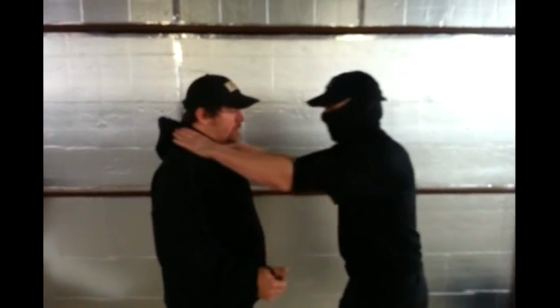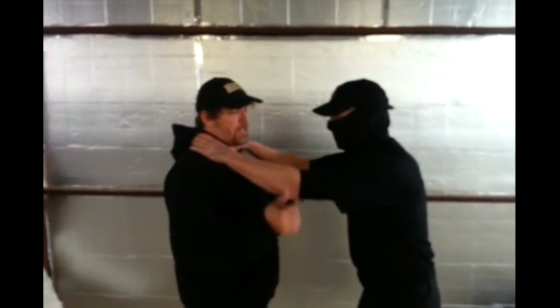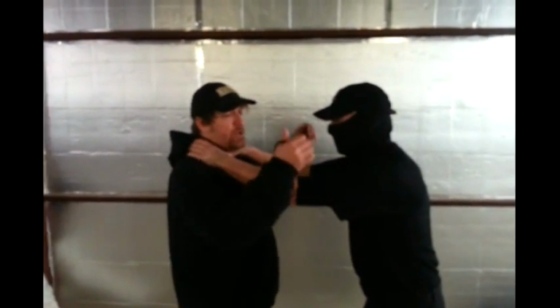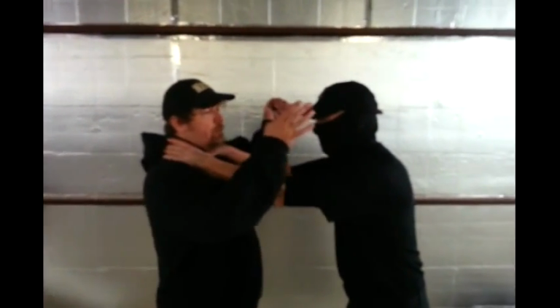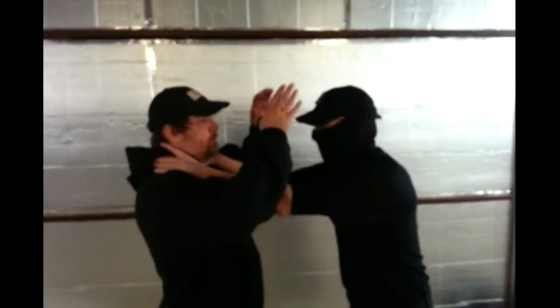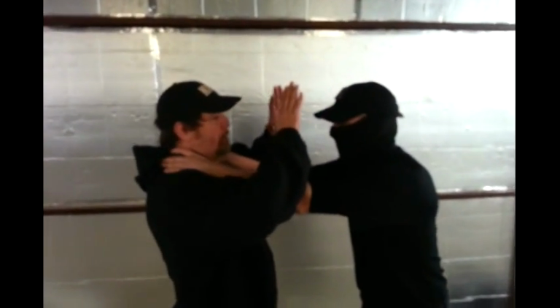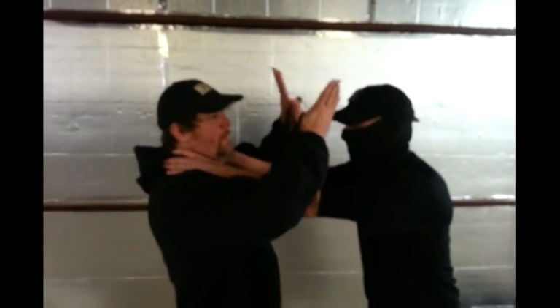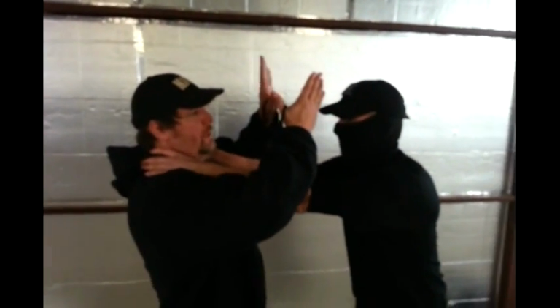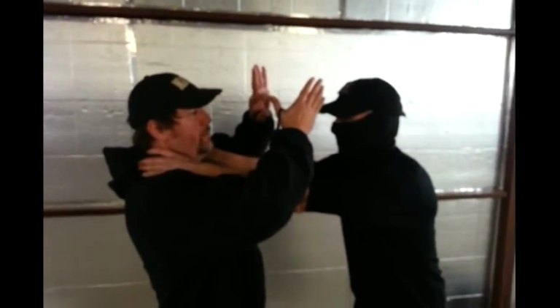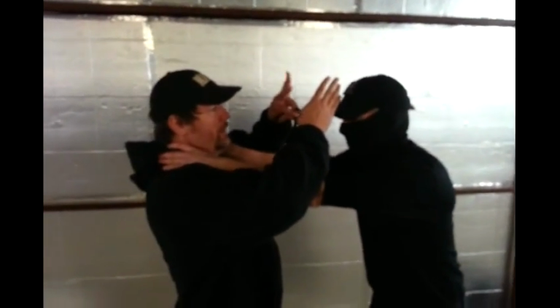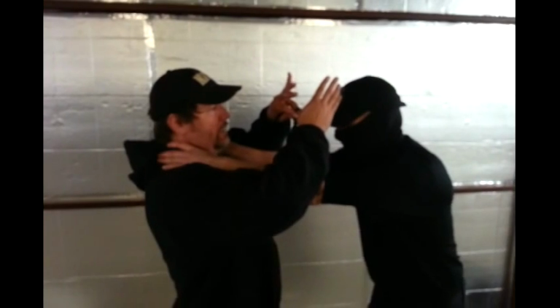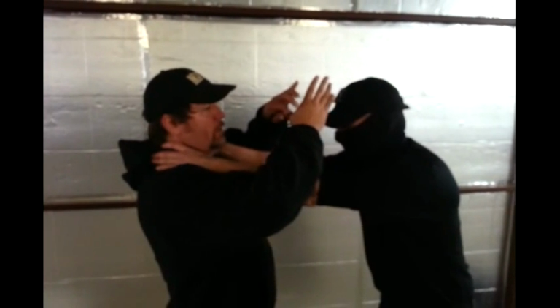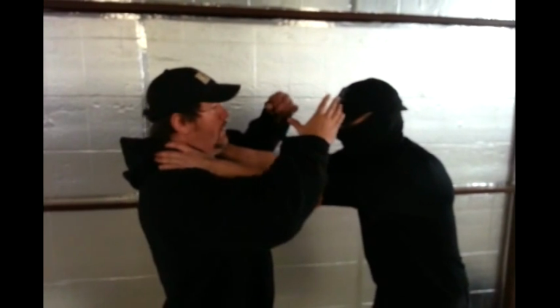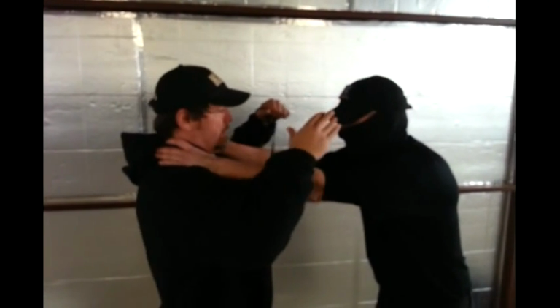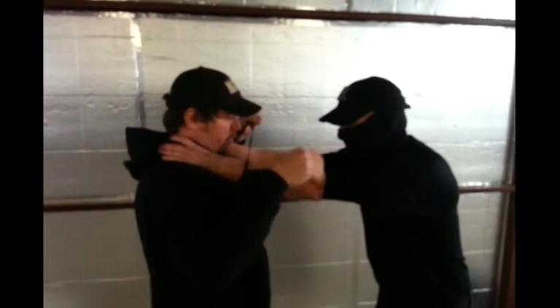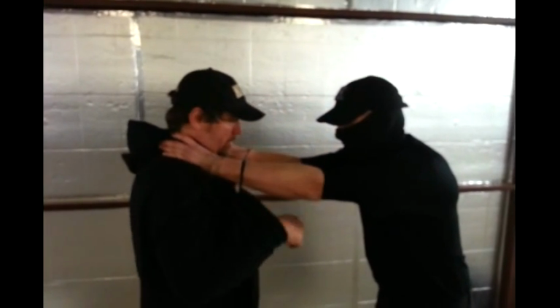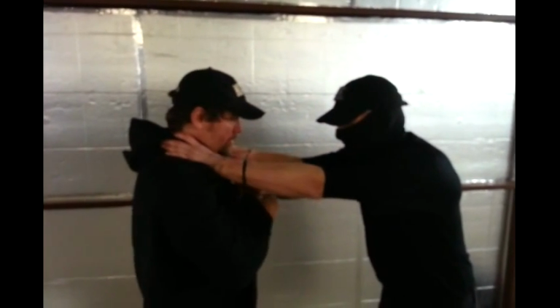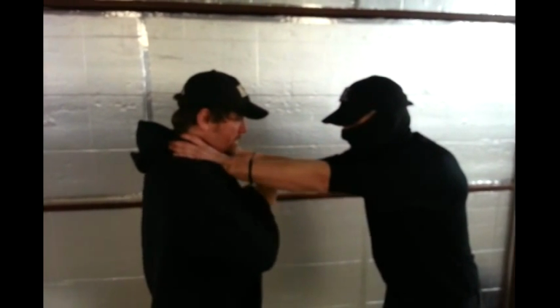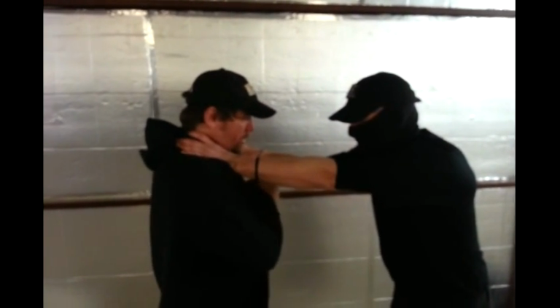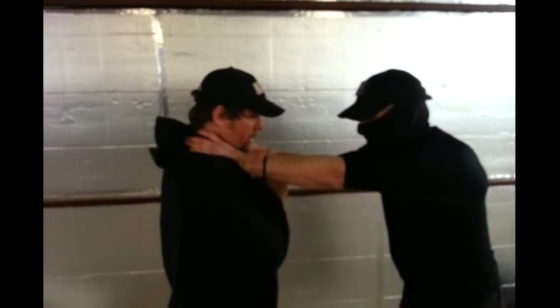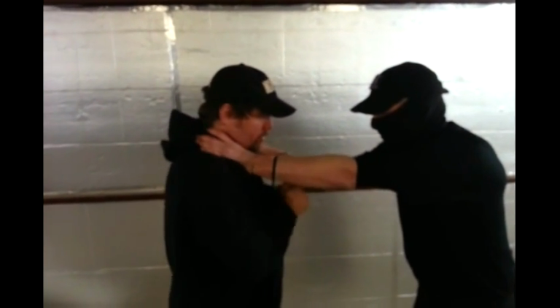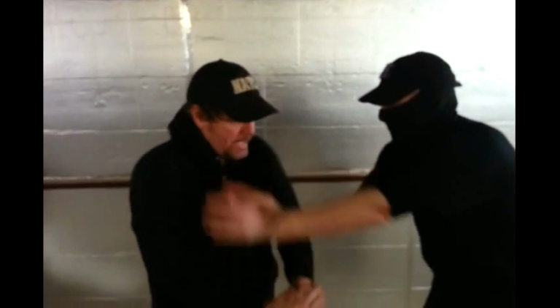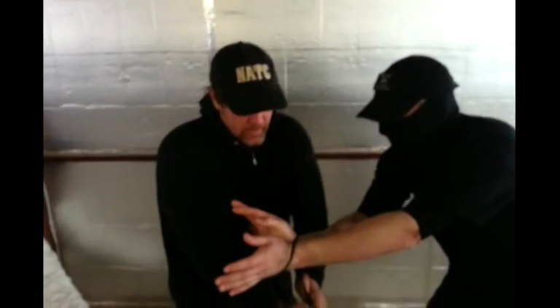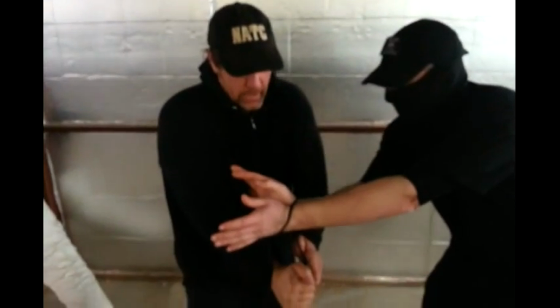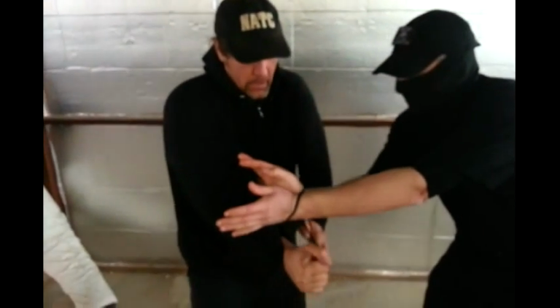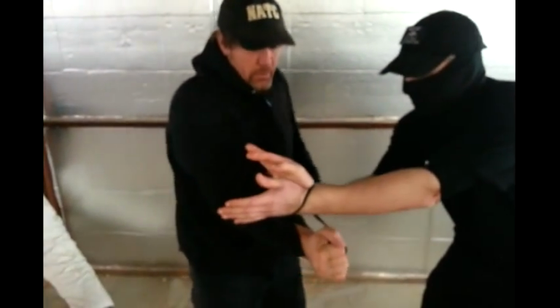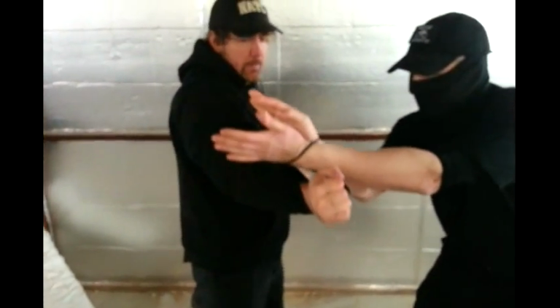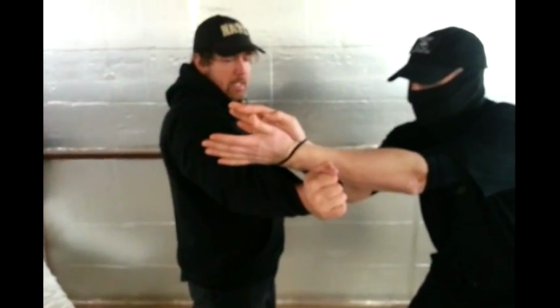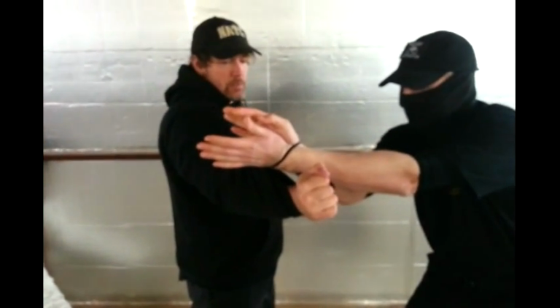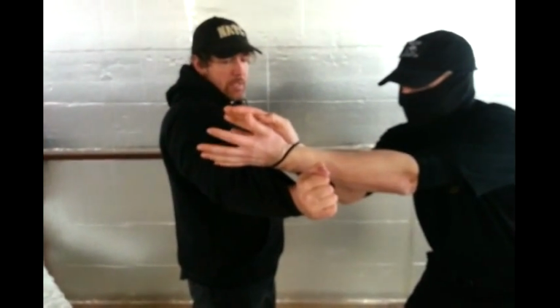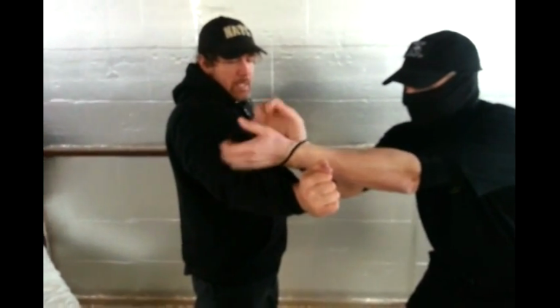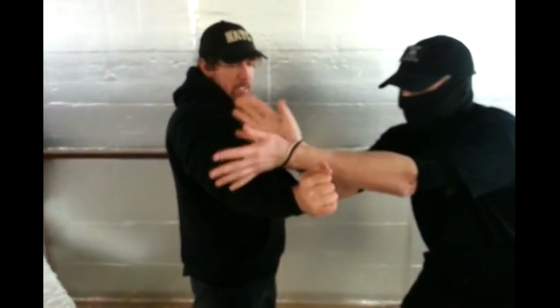I'm going to strip the hands off. What do I do? Come over the top, make my hand into a loop, clipping through. Two hands on the loop, stripping the hand down and away, controlling the hand. That hand's controlled — both hands are binding together.